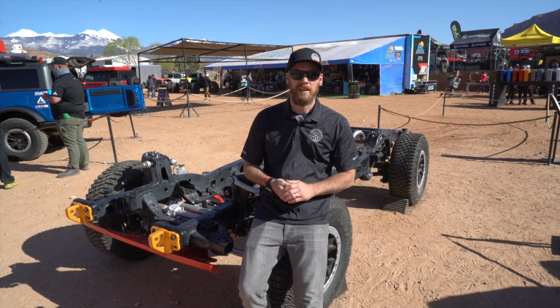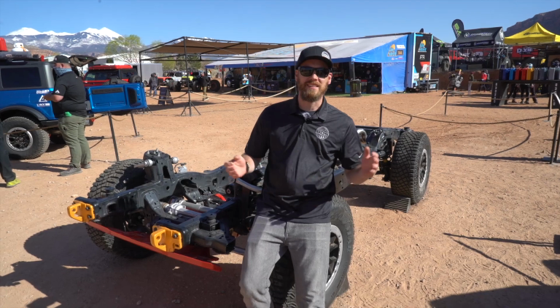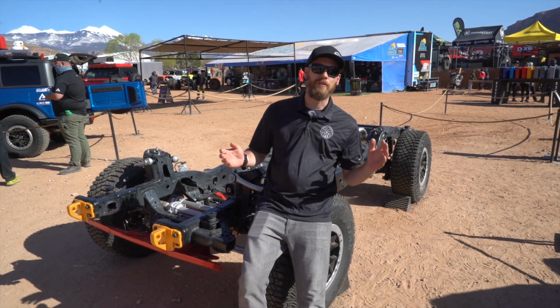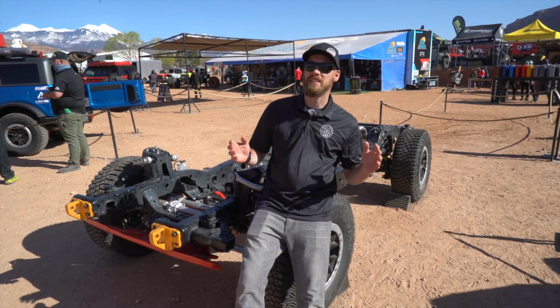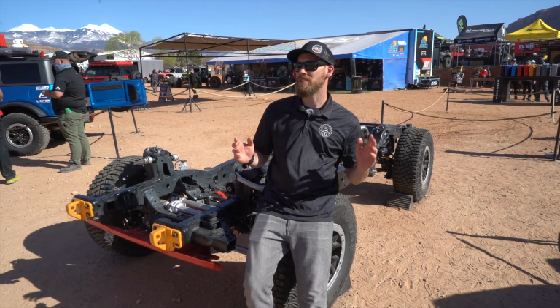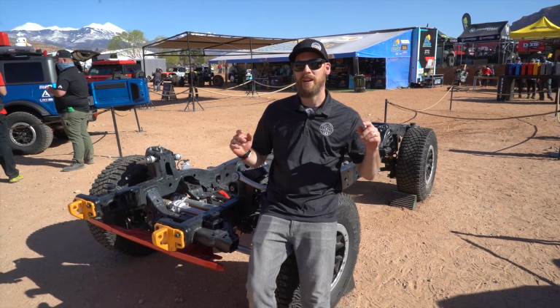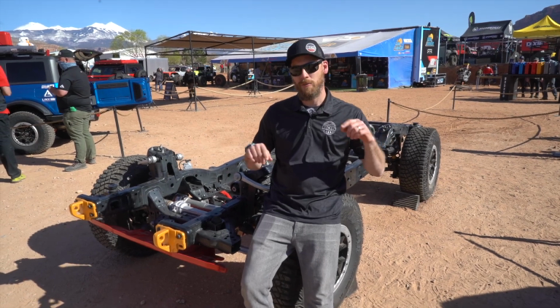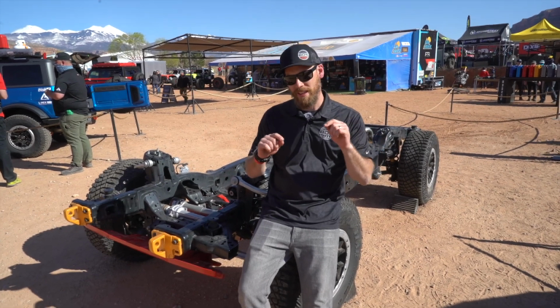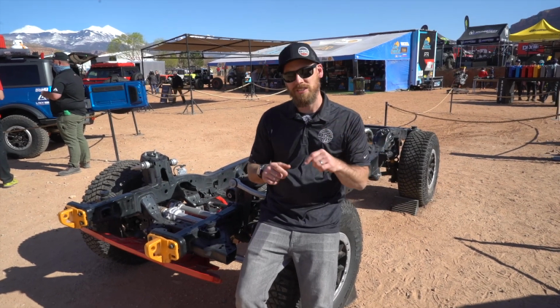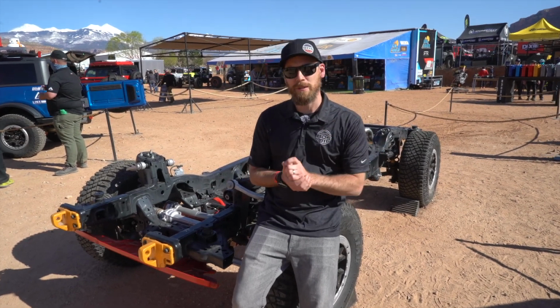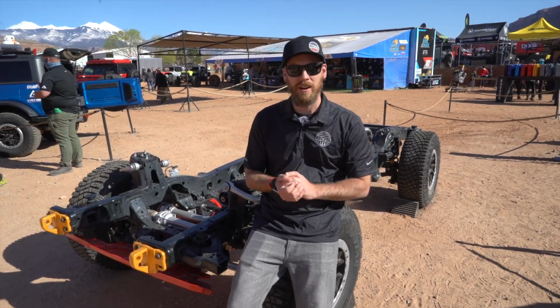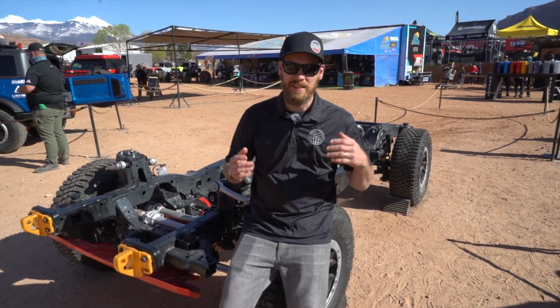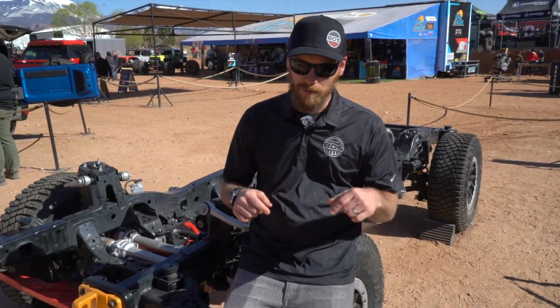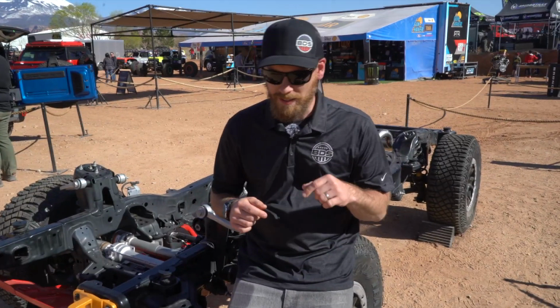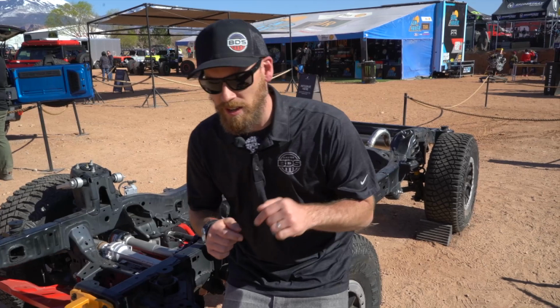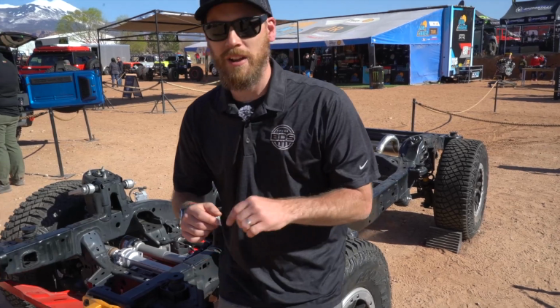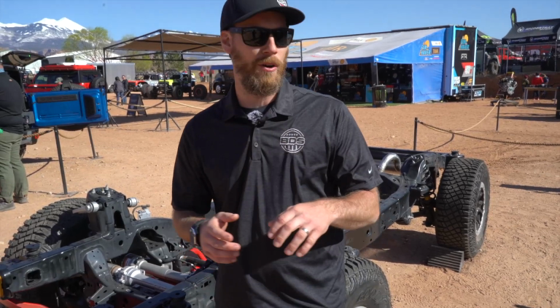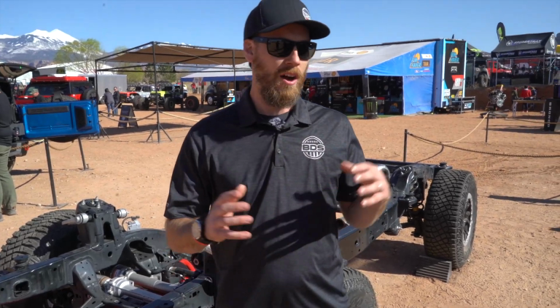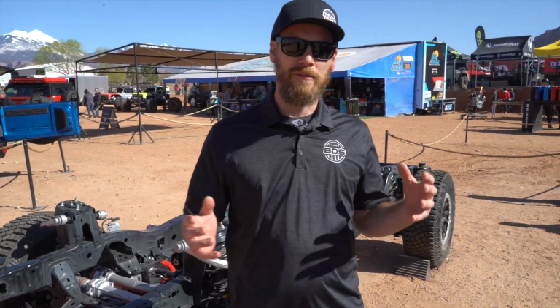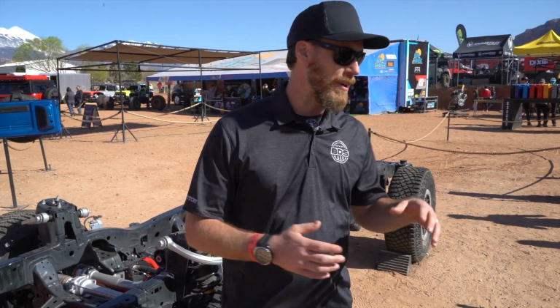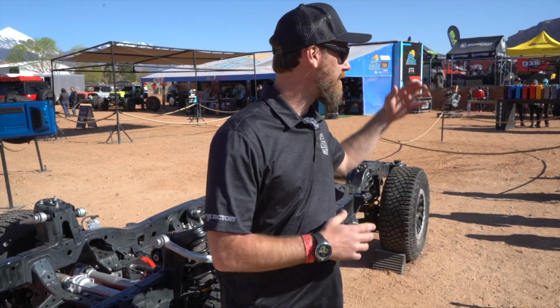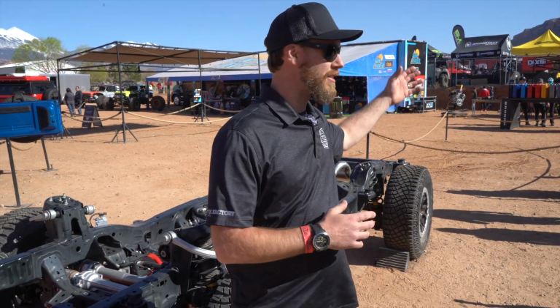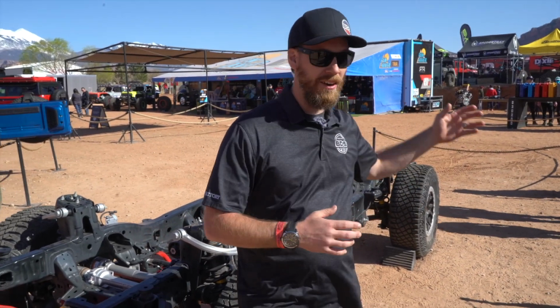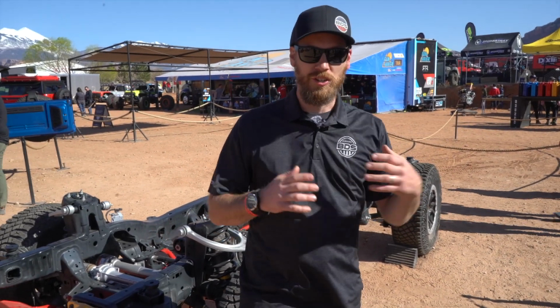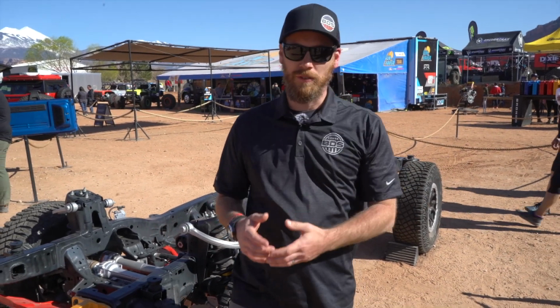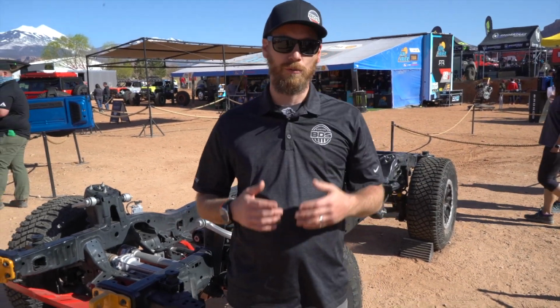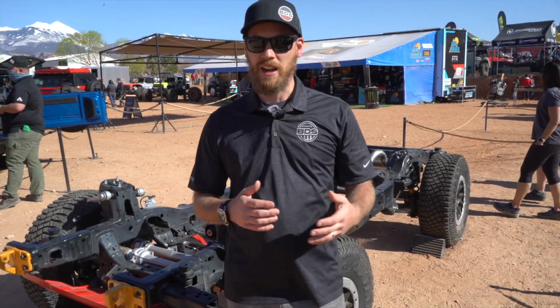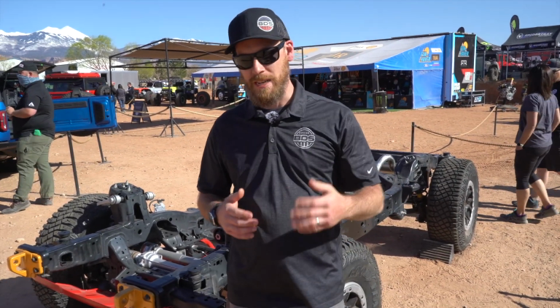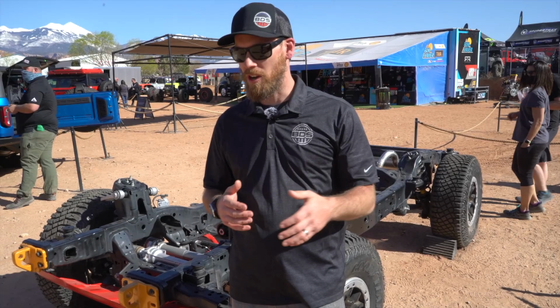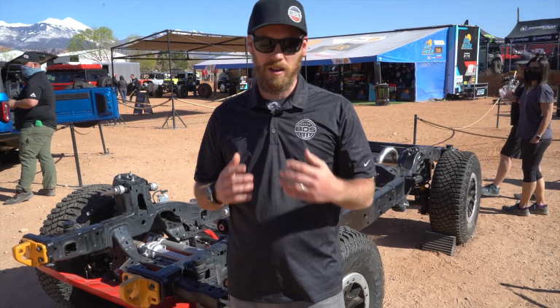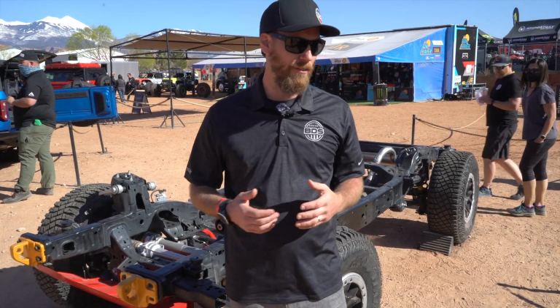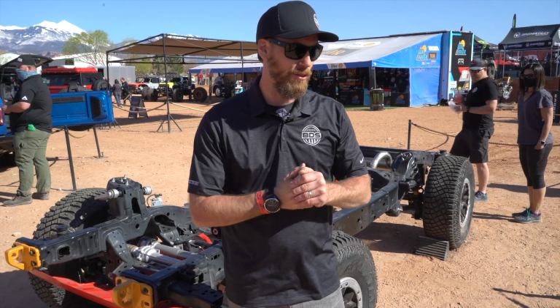Hey guys, Carter here with BDS Suspension, and right now we're out at the Easter Jeep Safari. This is the Dixie Off-Road Expo — an awesome event bringing tons of vendors together to show off new products for Jeeps, trucks, and any off-road vehicles.